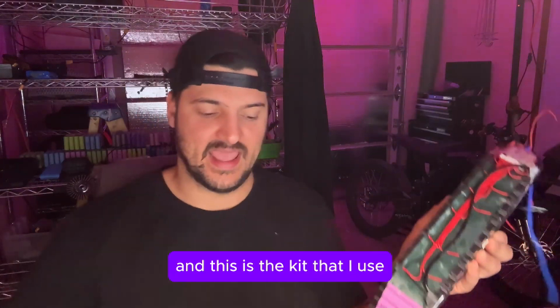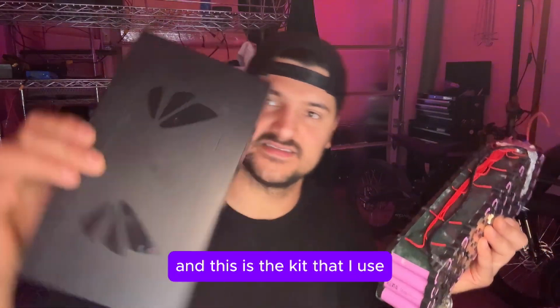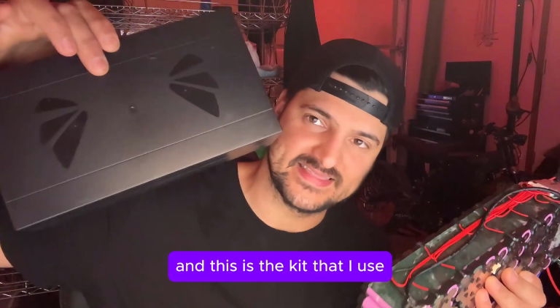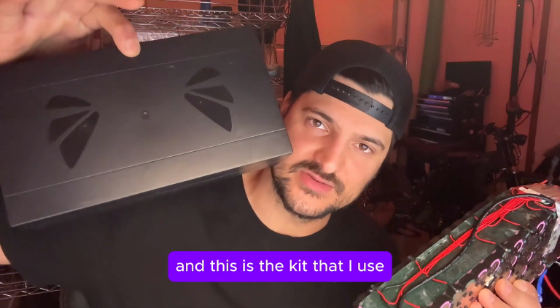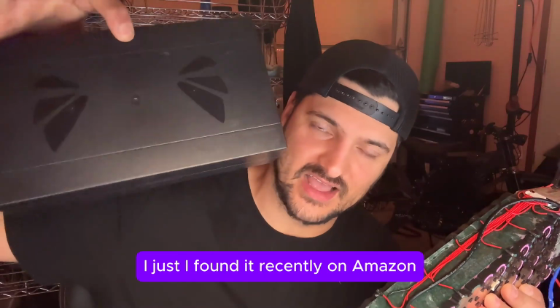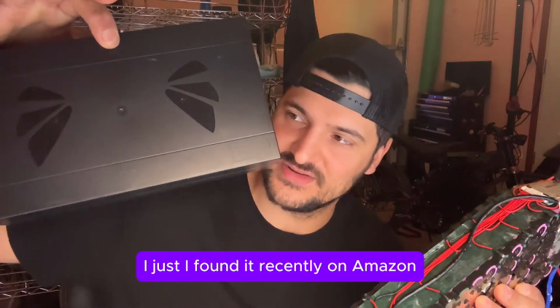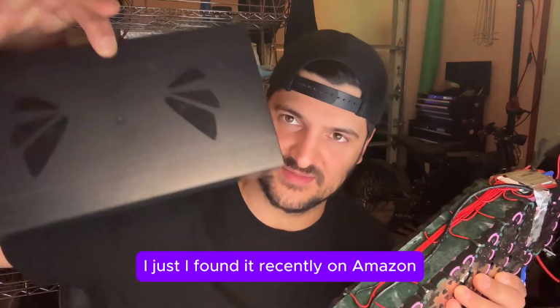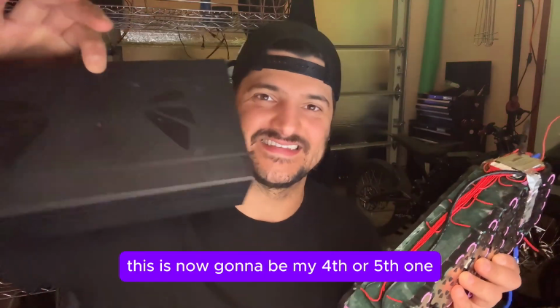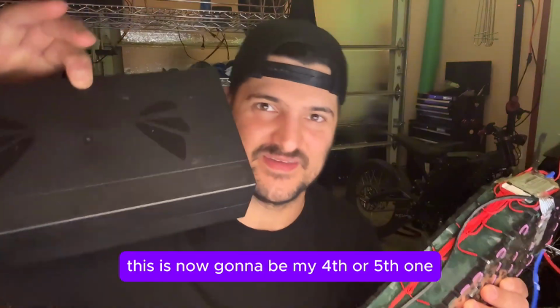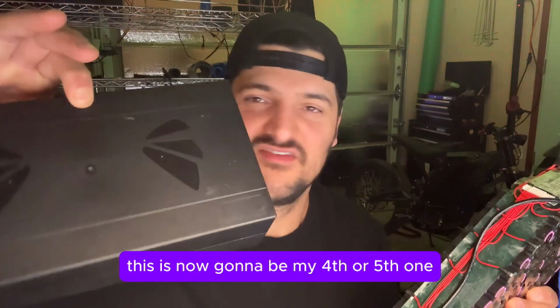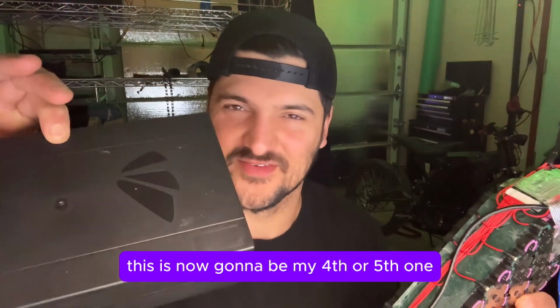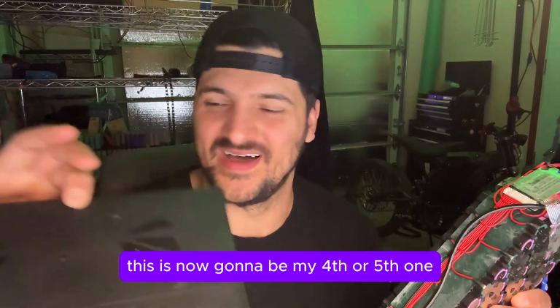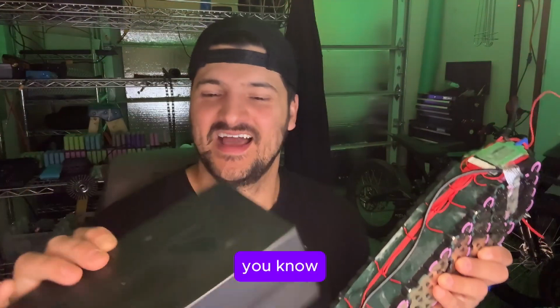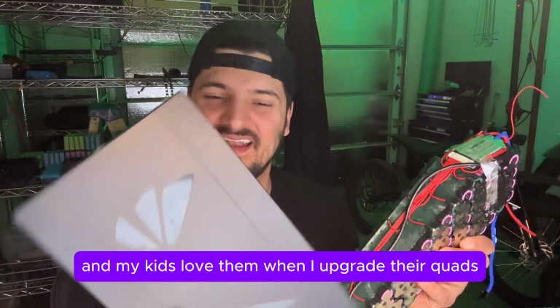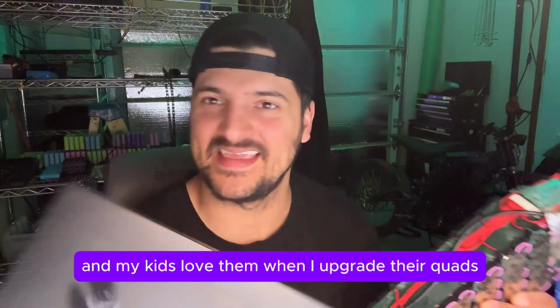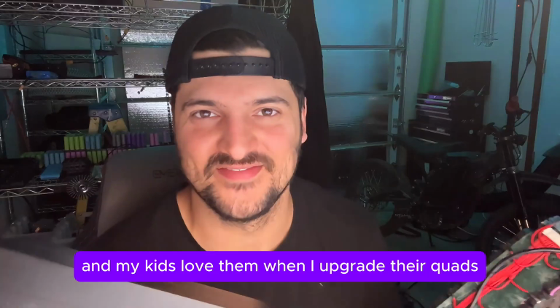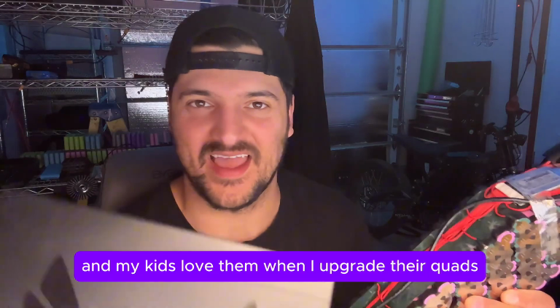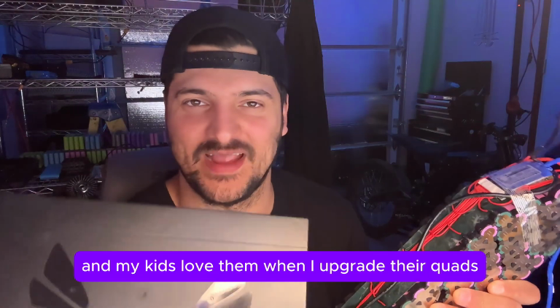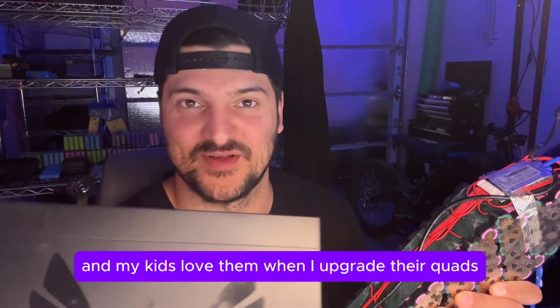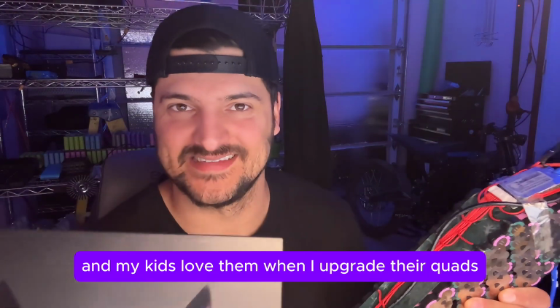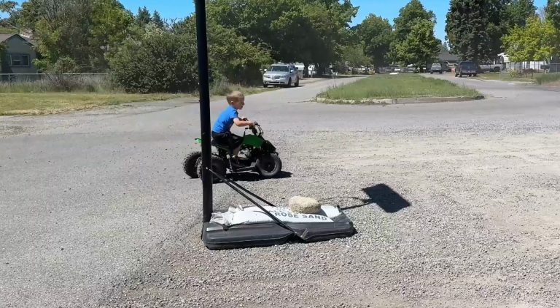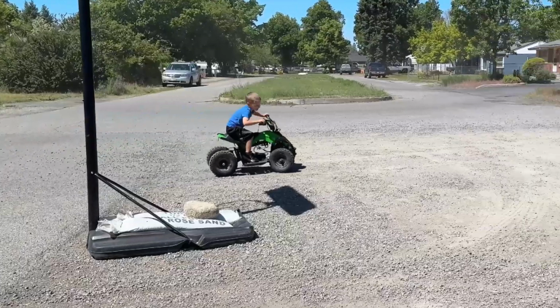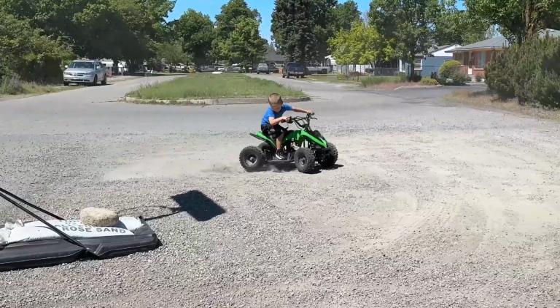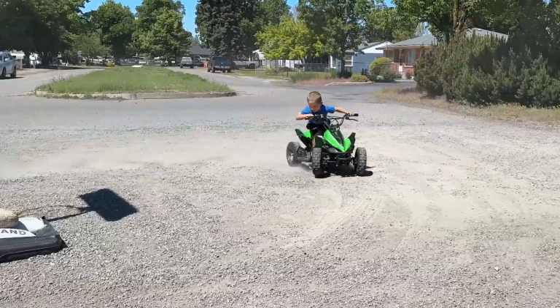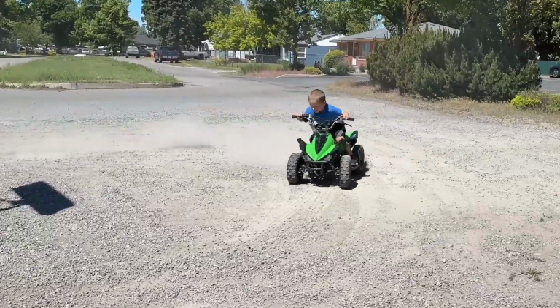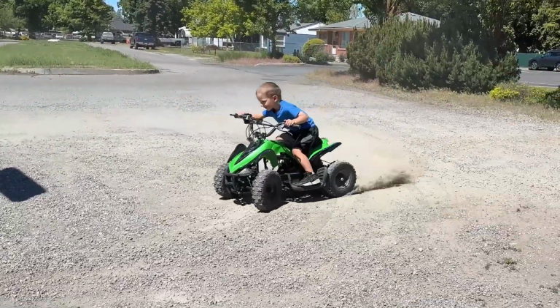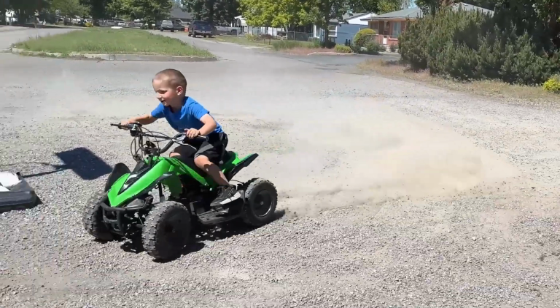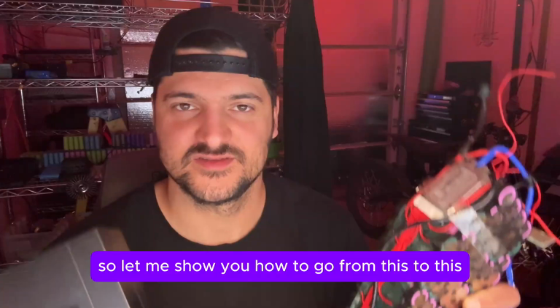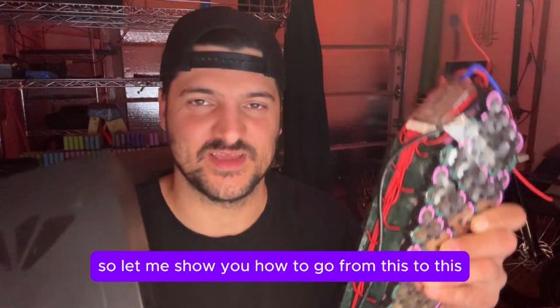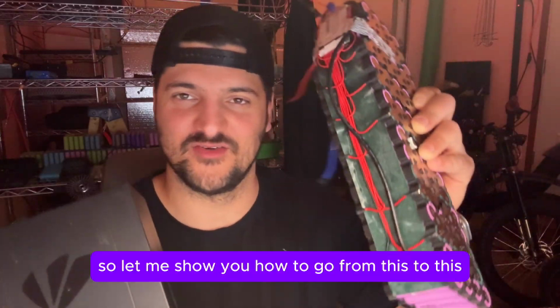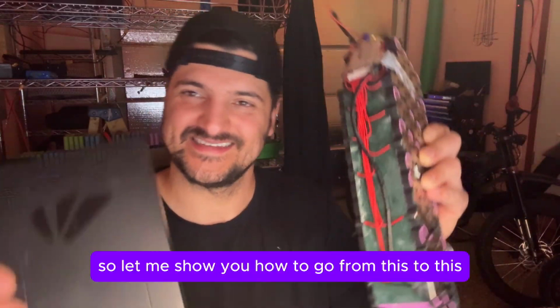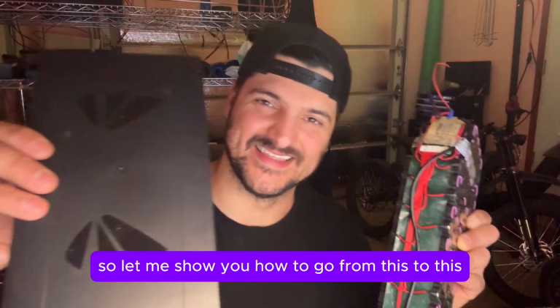This is the kit that I use — I found it recently on Amazon. This is going to be my fourth or fifth one, and my kids love them when I upgrade their quads. So let me show you how to go from this to this.